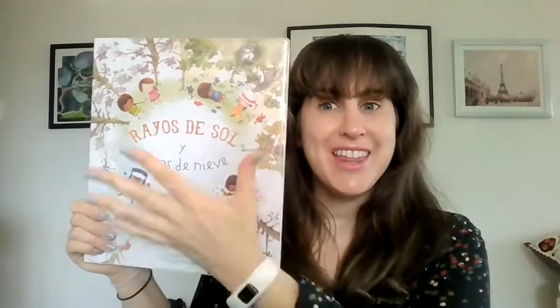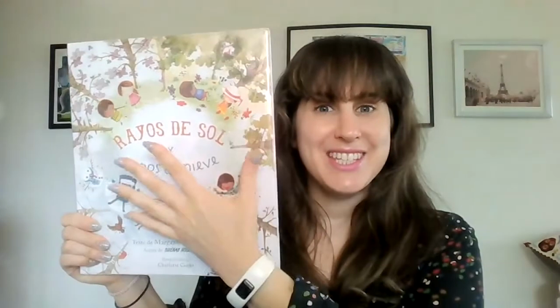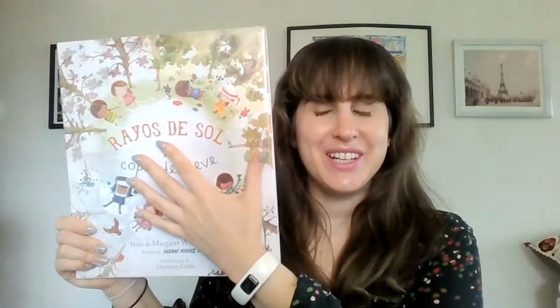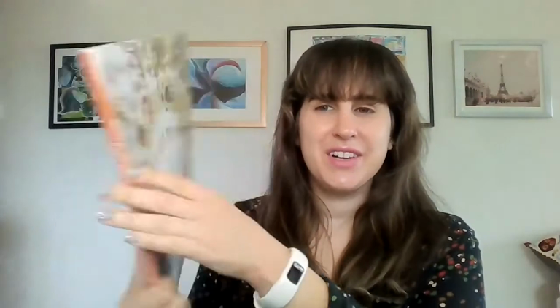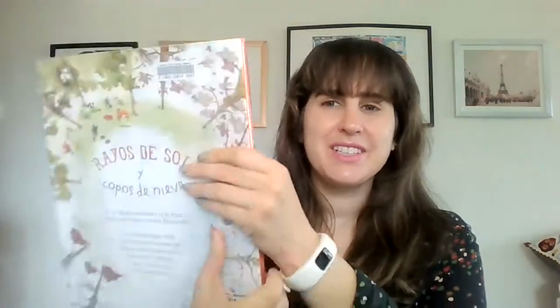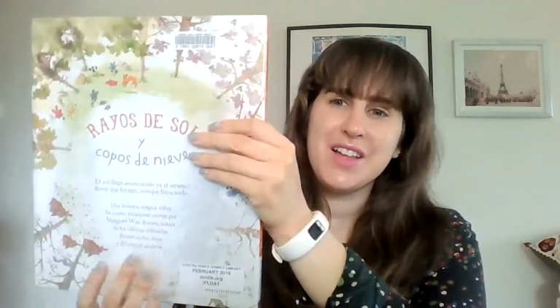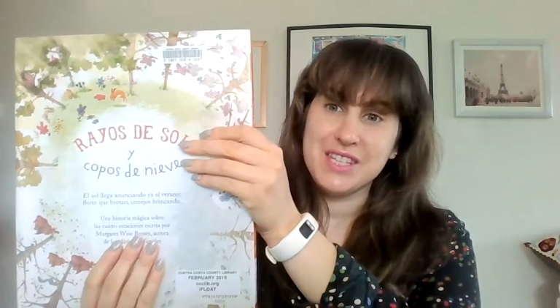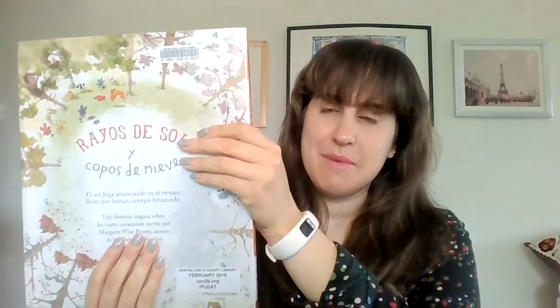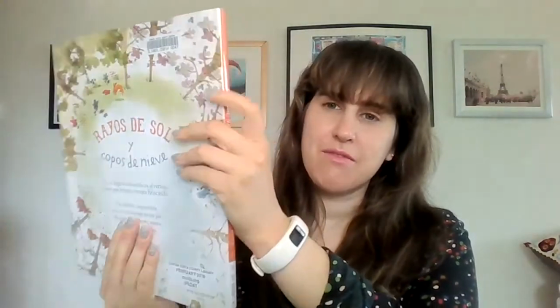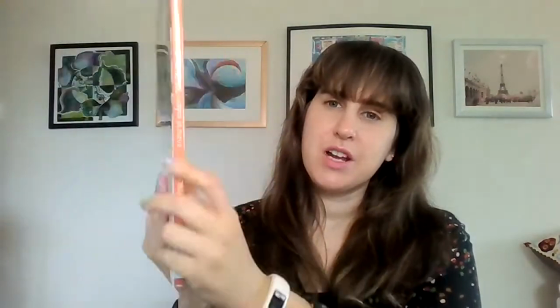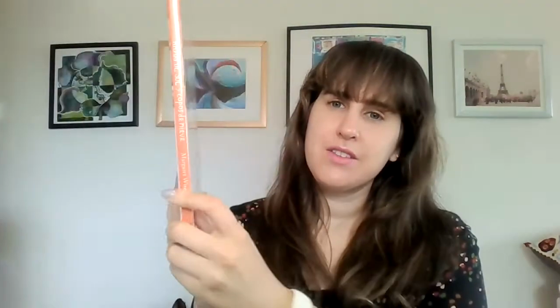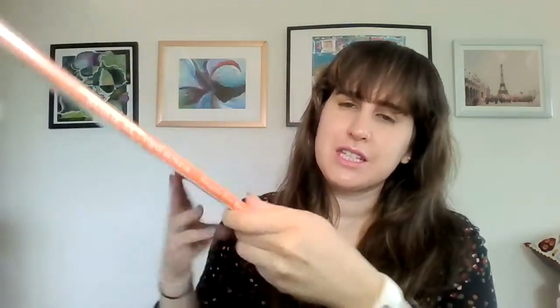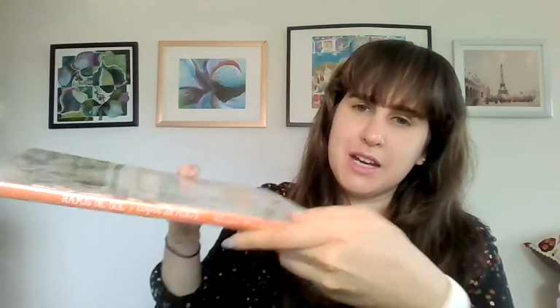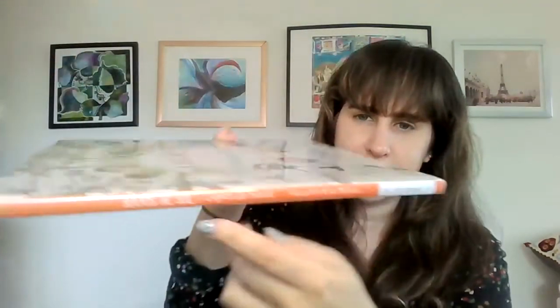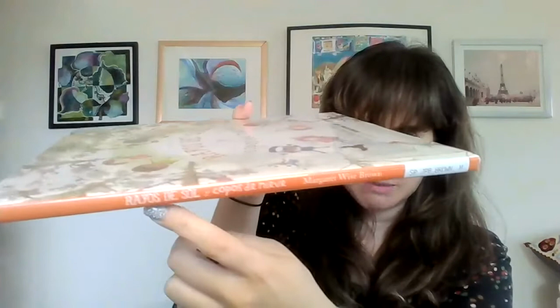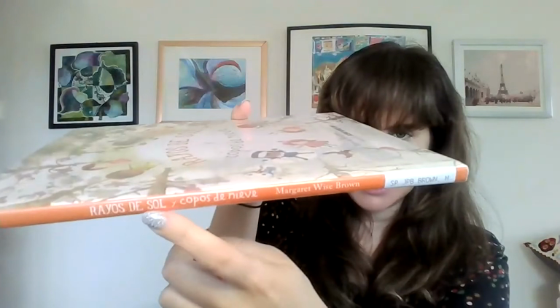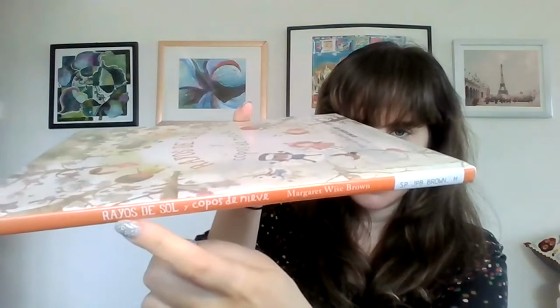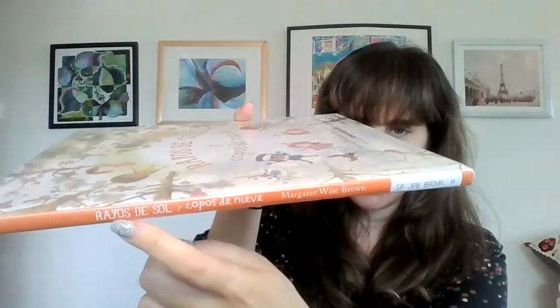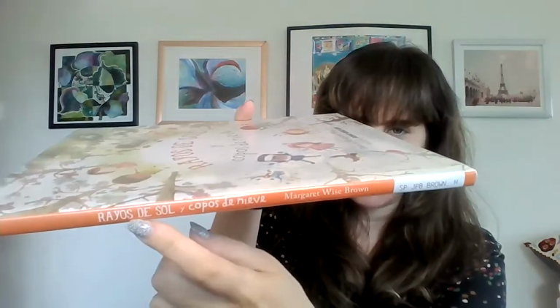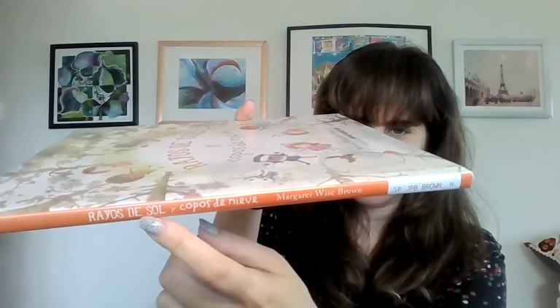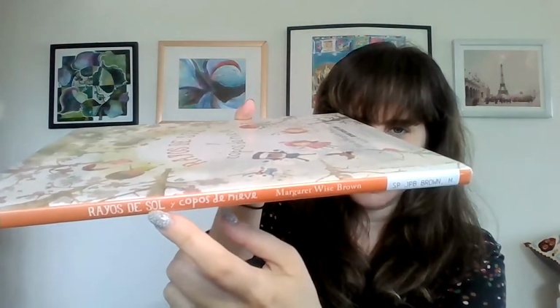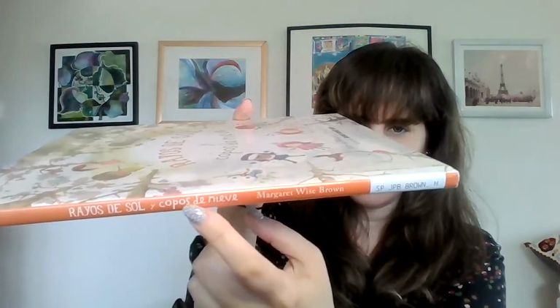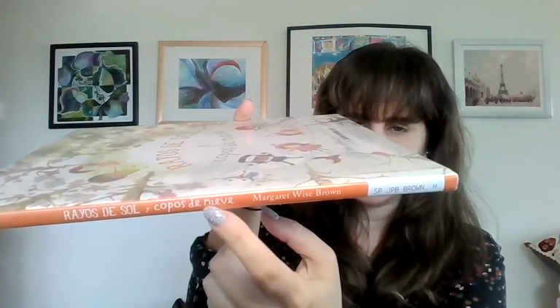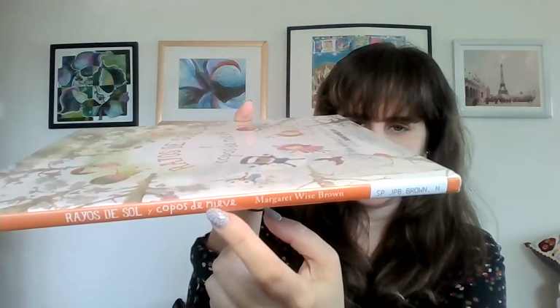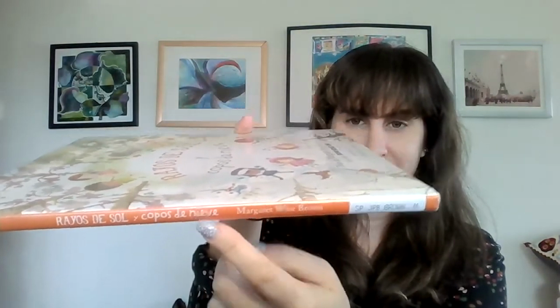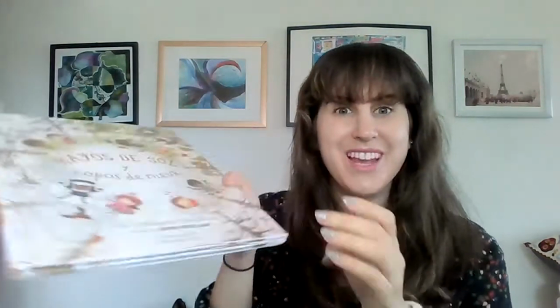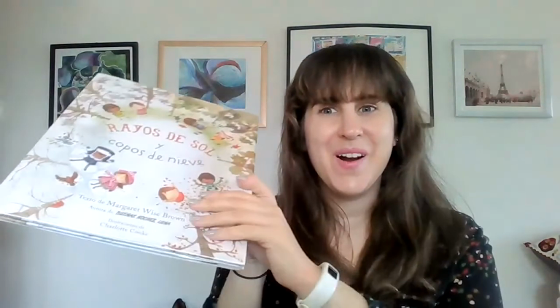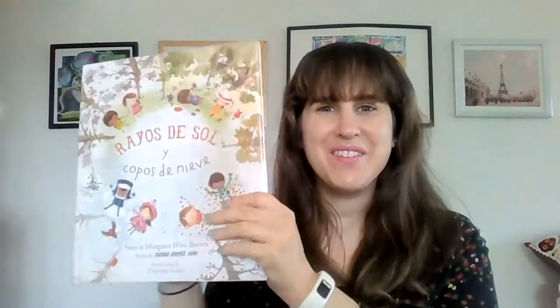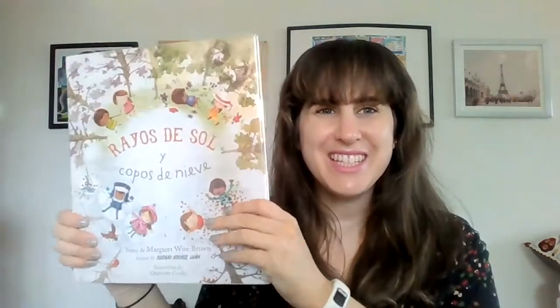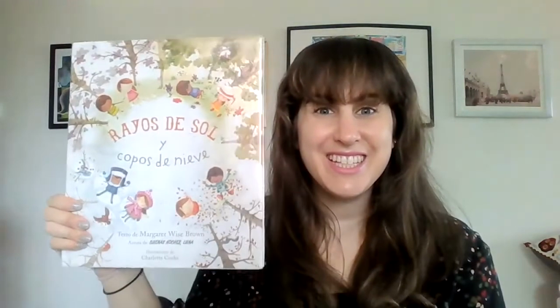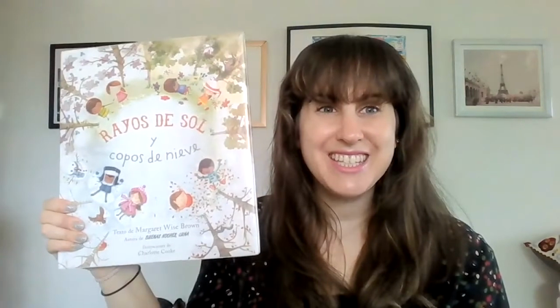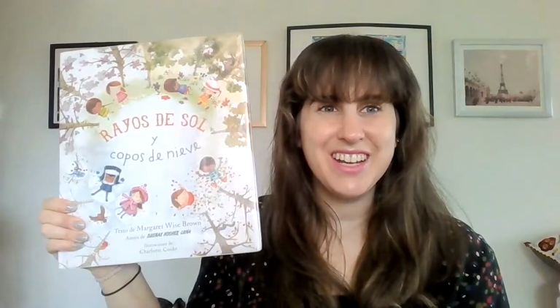This is the front cover, this is the back cover, this is the spine and you can see the spine says Rayos de sol y copos de nieve. Okay friends let's get started.